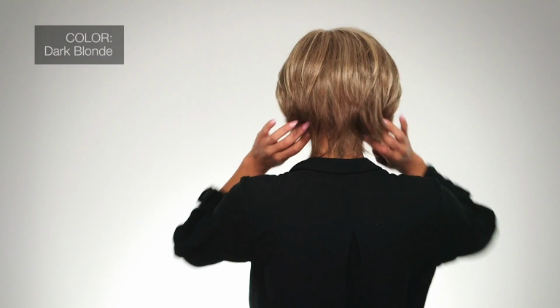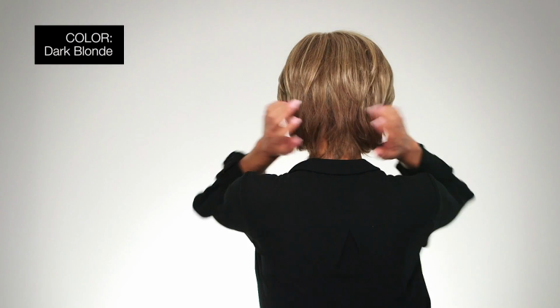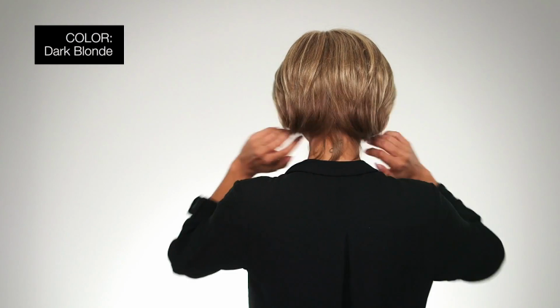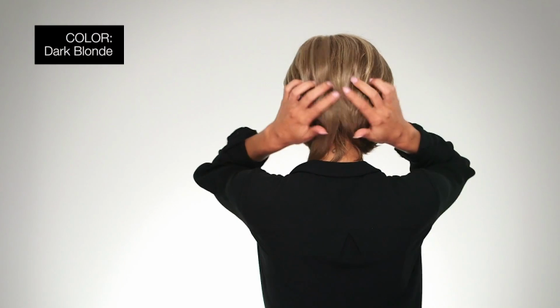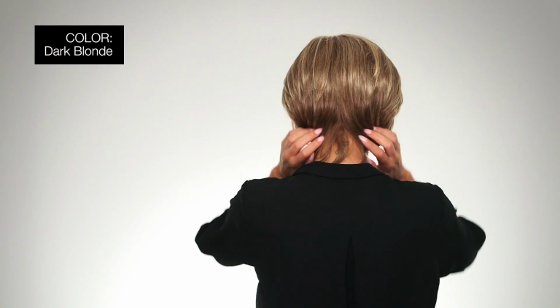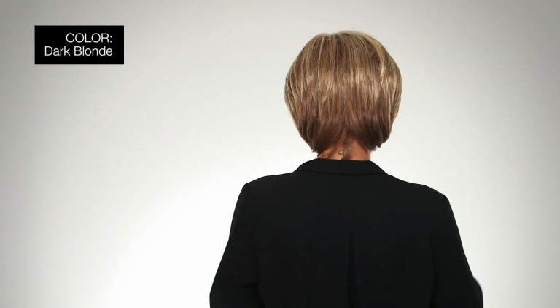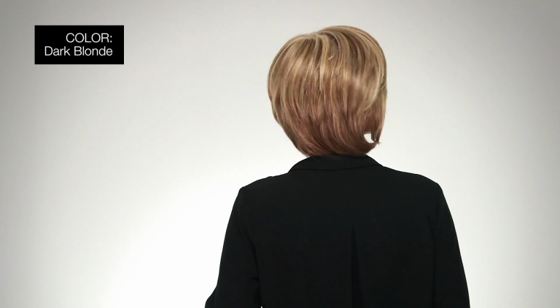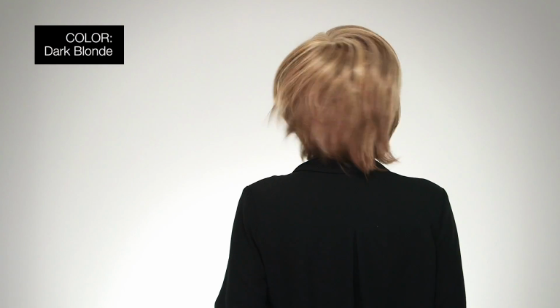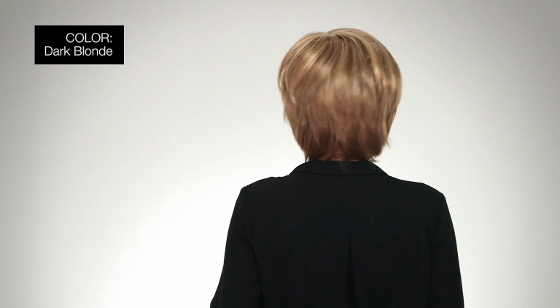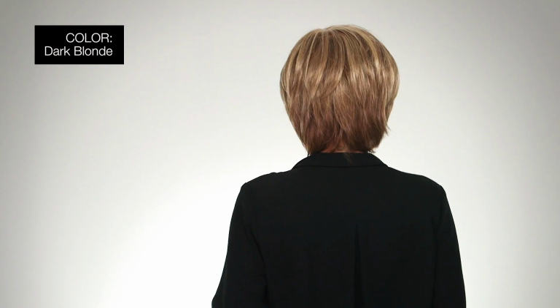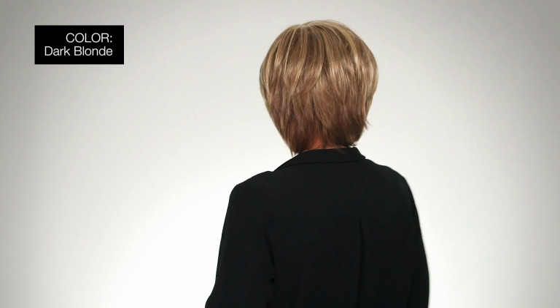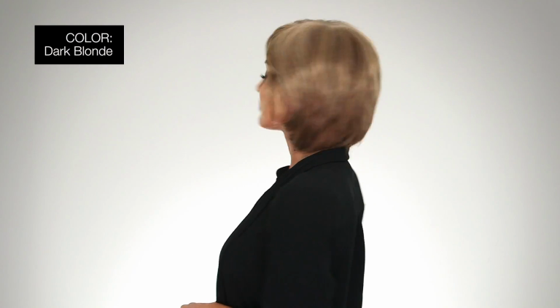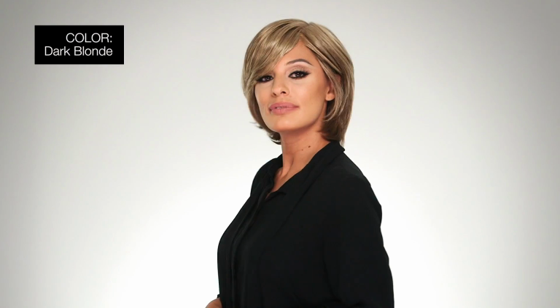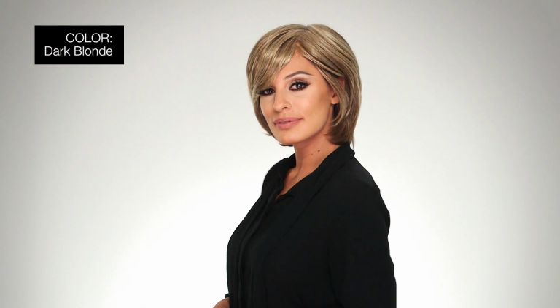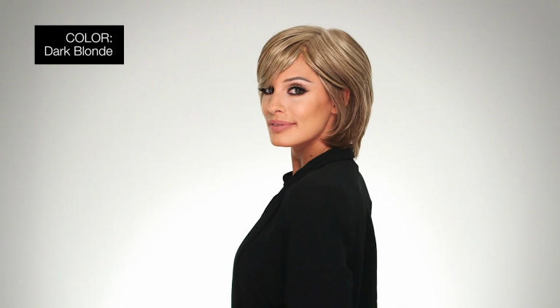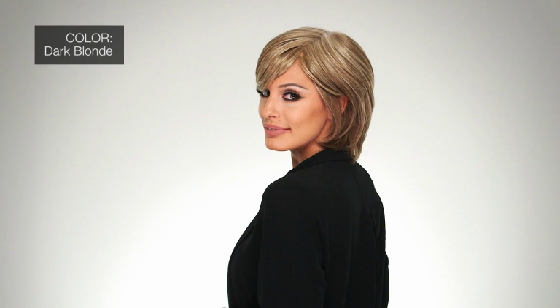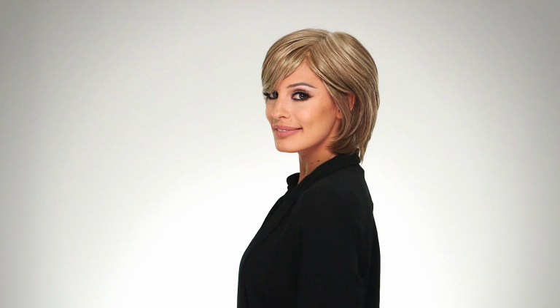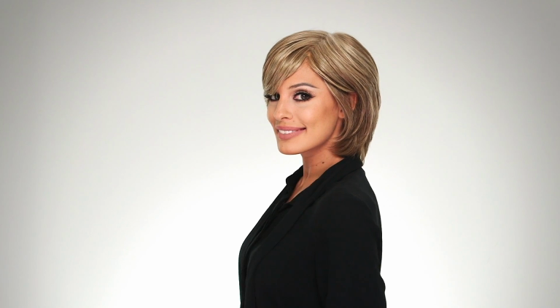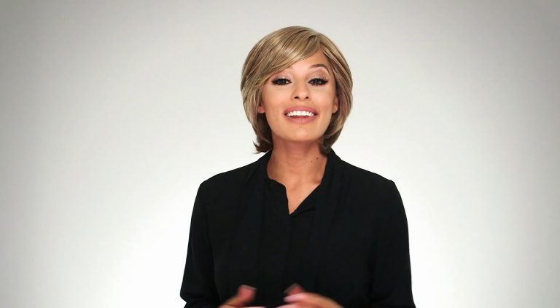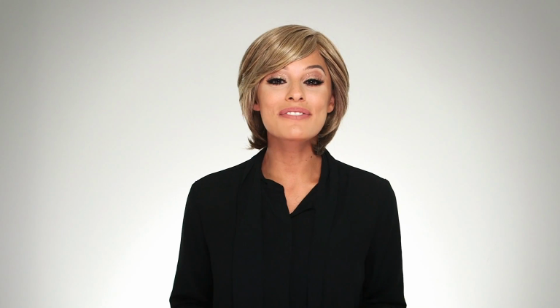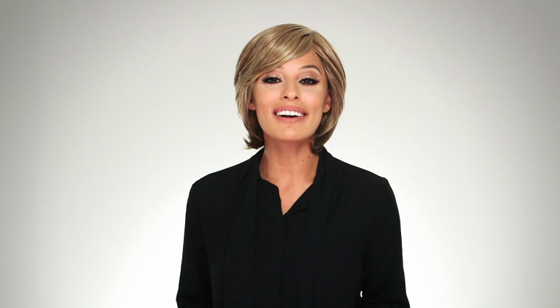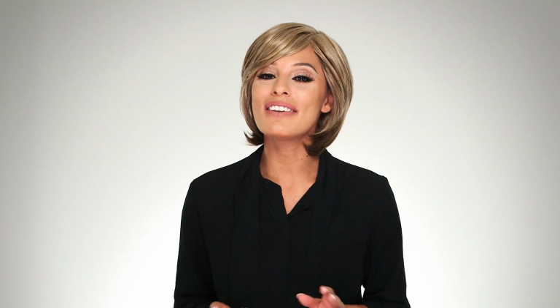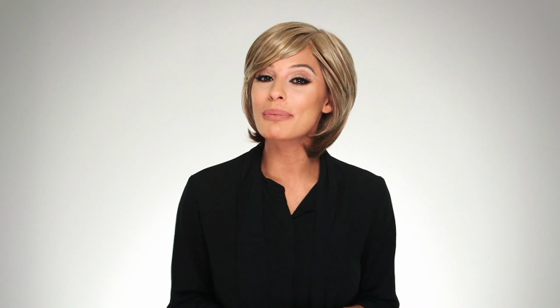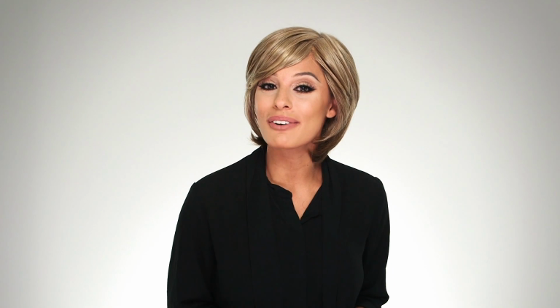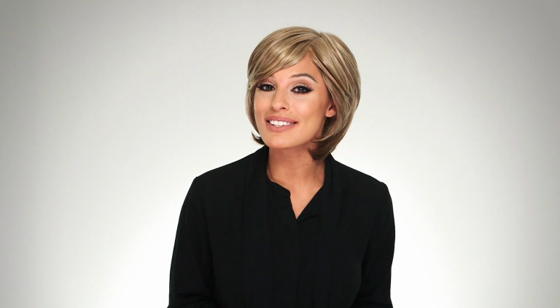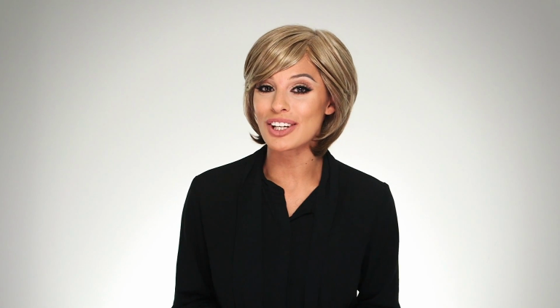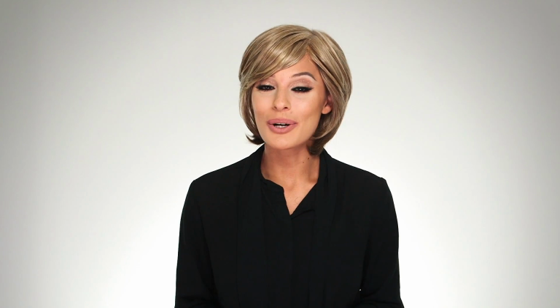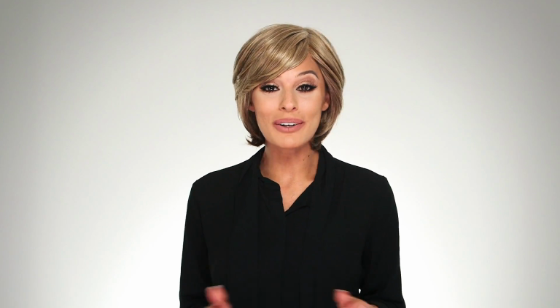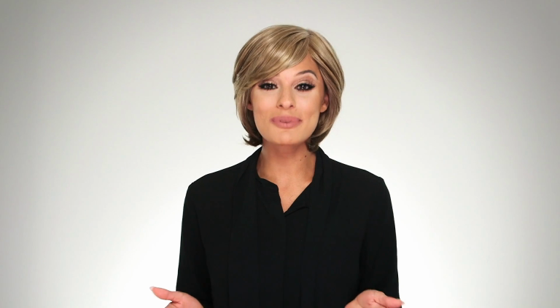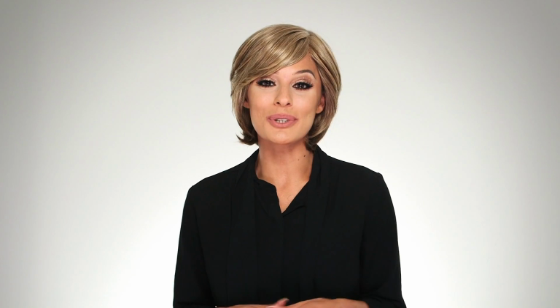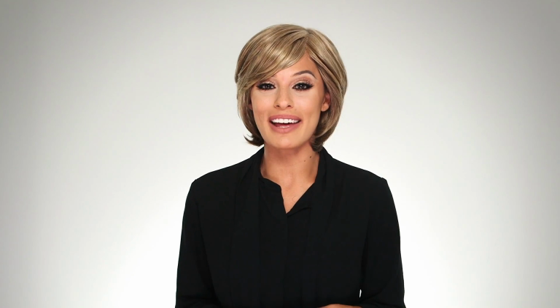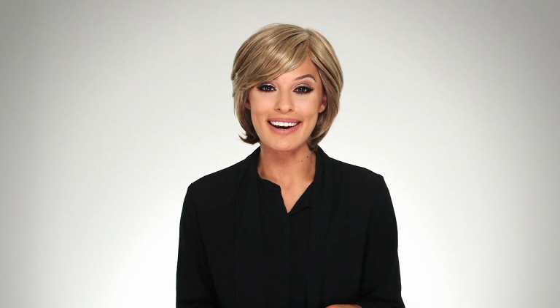I'm wearing Dina in color dark blonde — a two-tone blend of dark honey blonde with lighter blonde highlights. Layers of style have never been so easy to achieve. Welcome to the world of Envy hair.